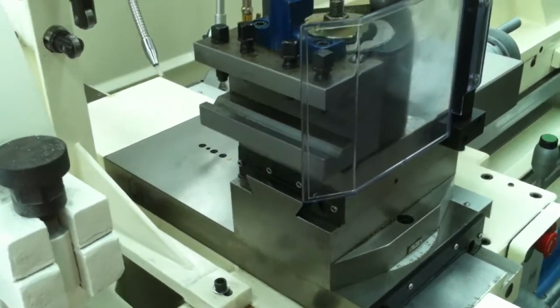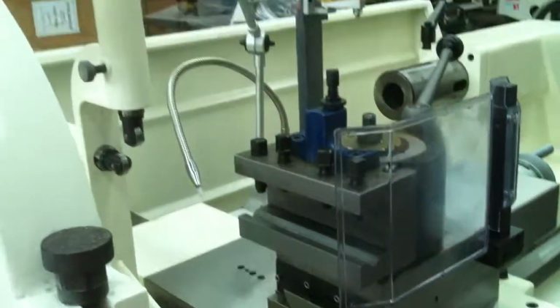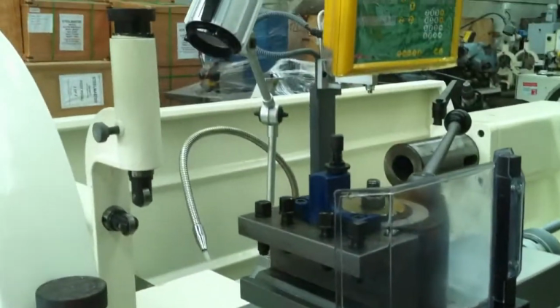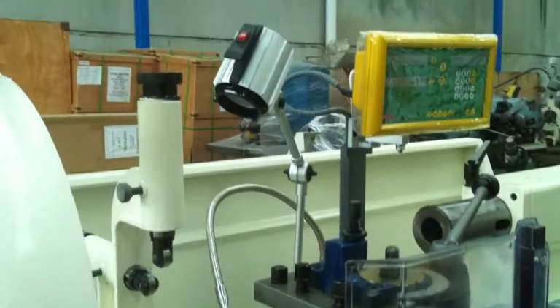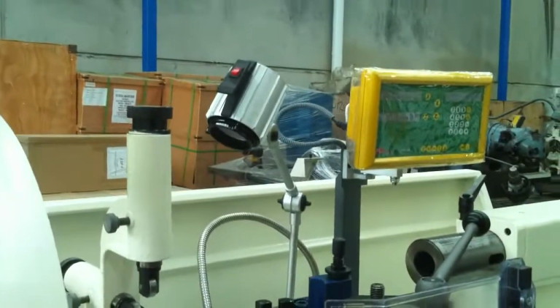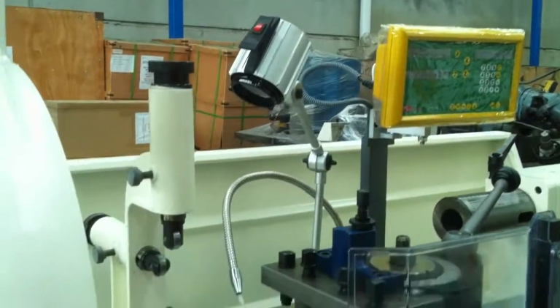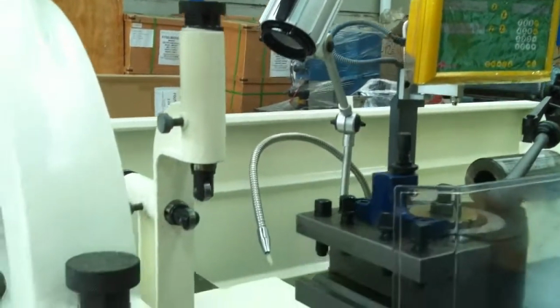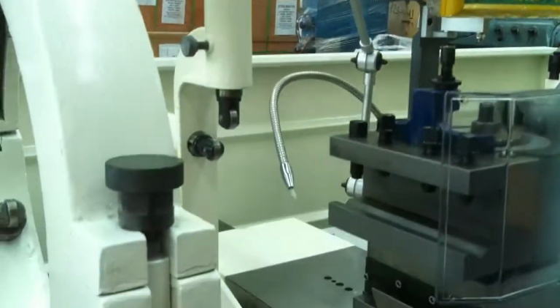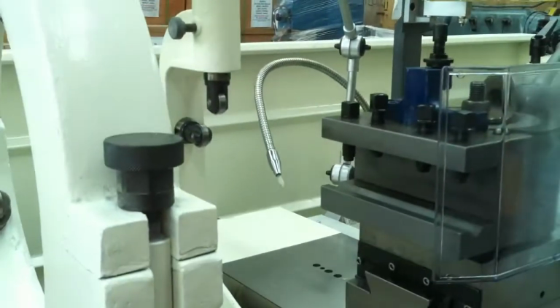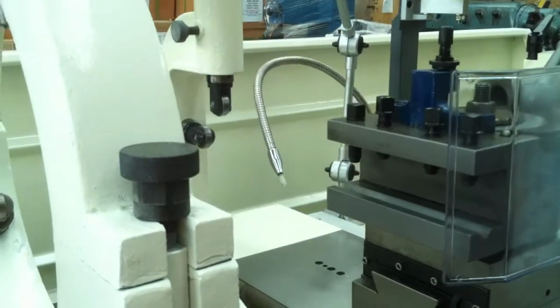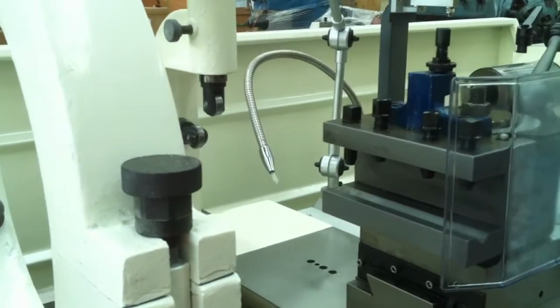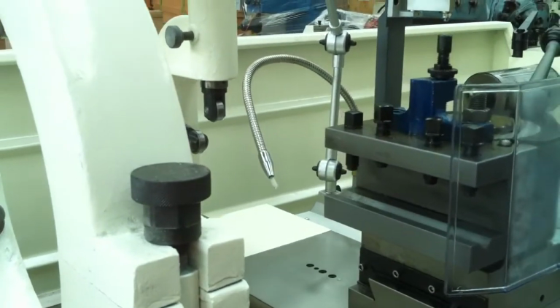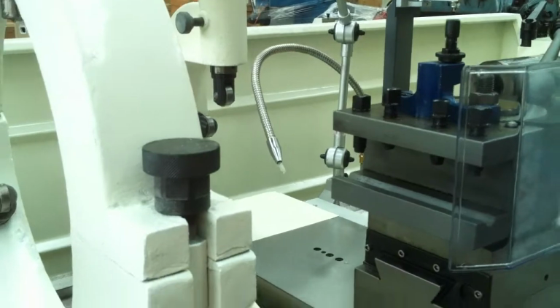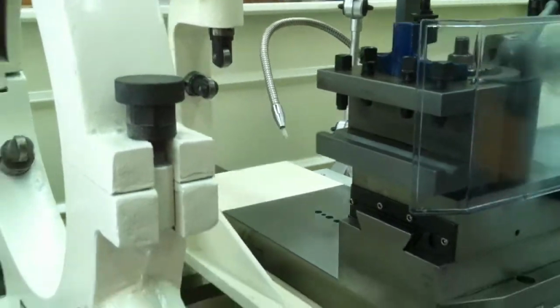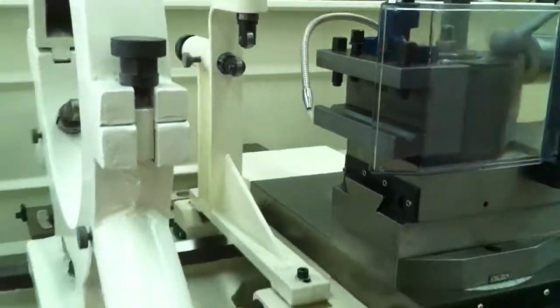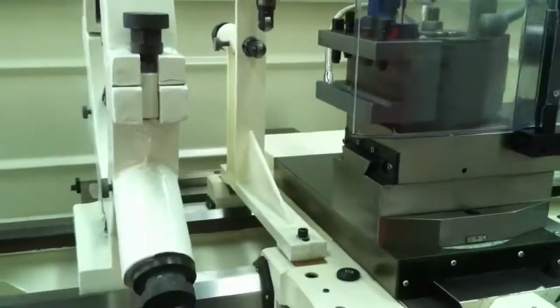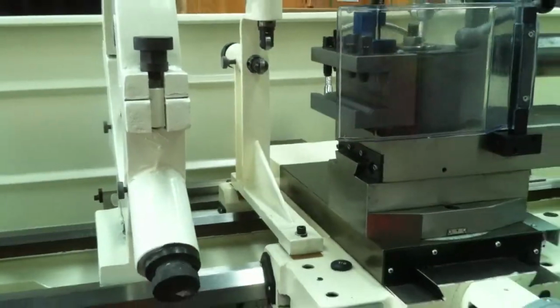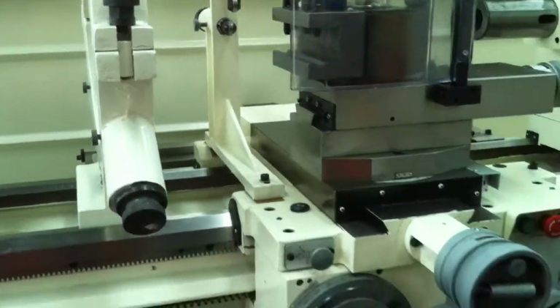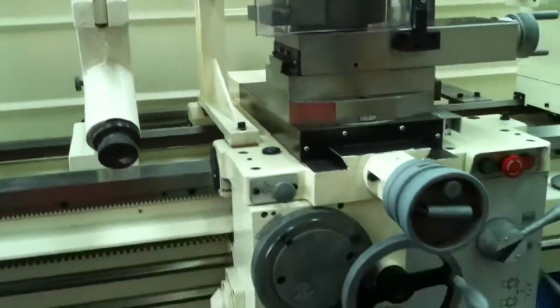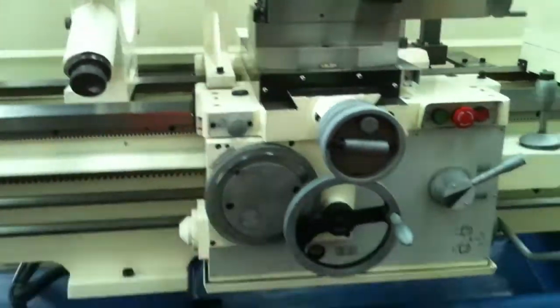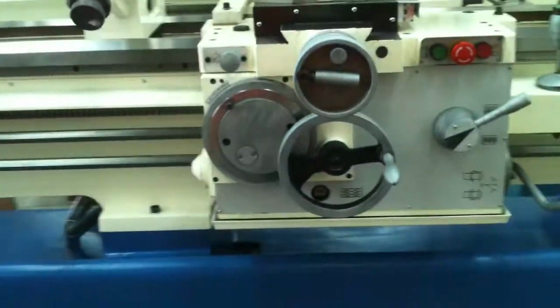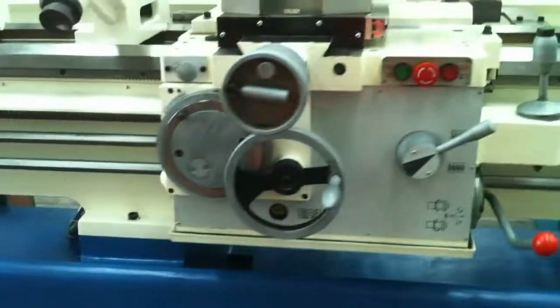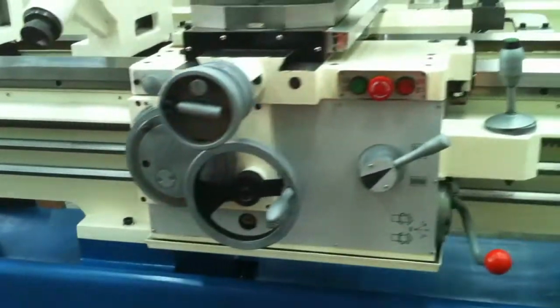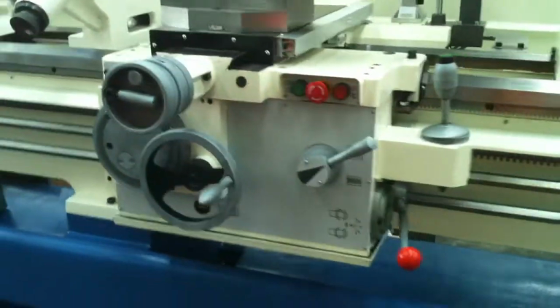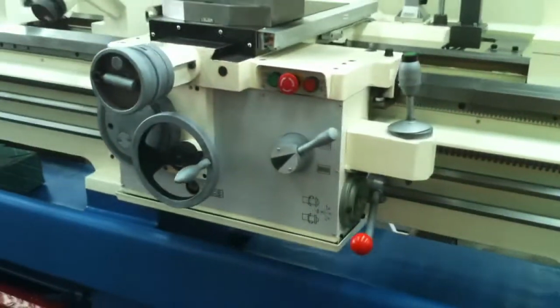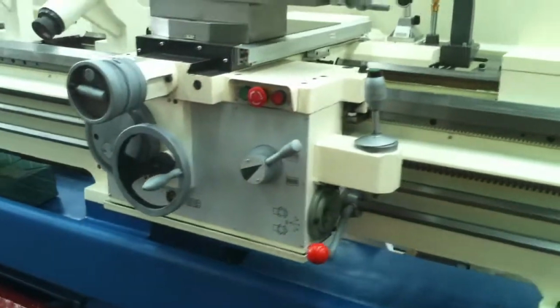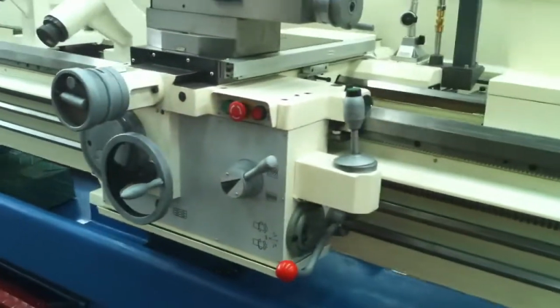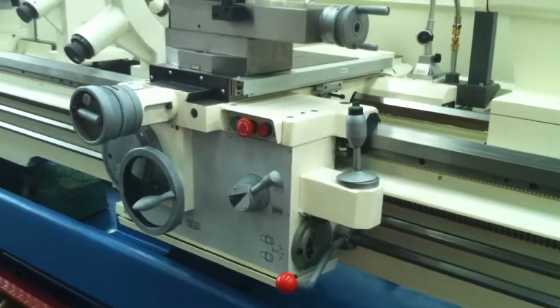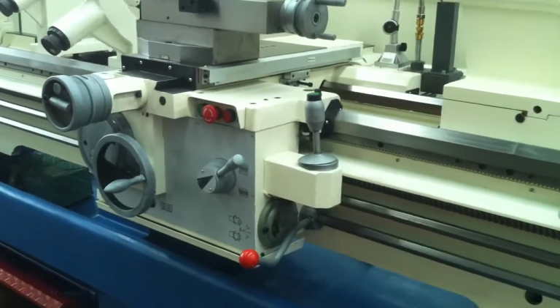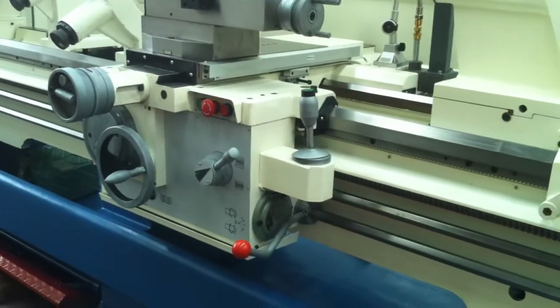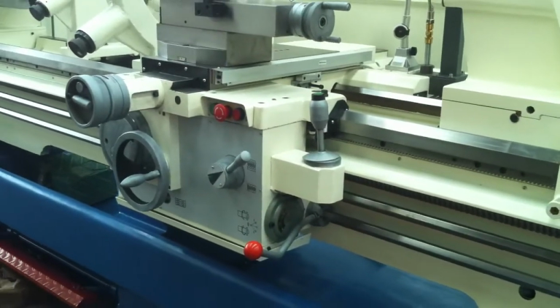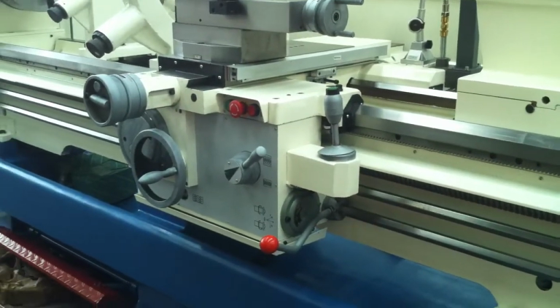We have a halogen work light, steel braided coolant hose, and as we run around the machine itself, we have rapid traverse on the saddle.